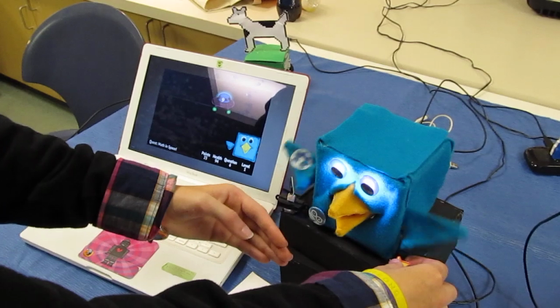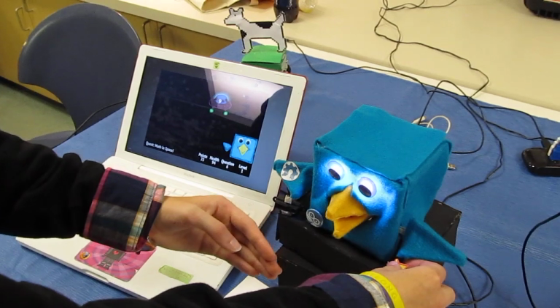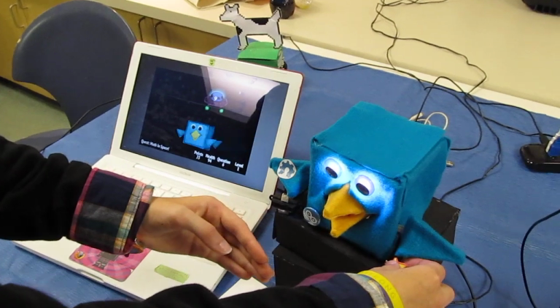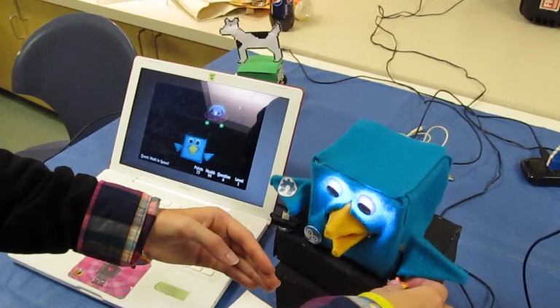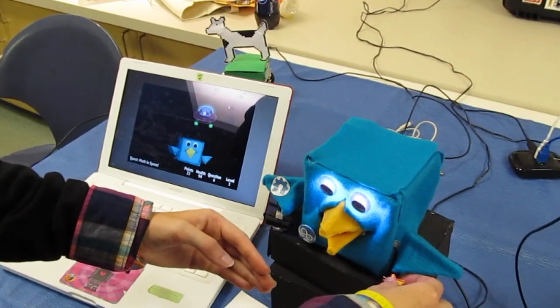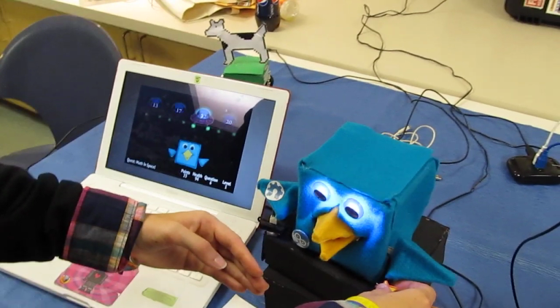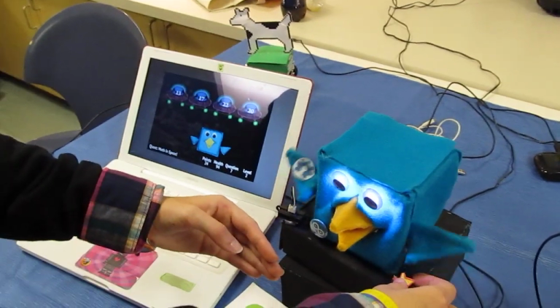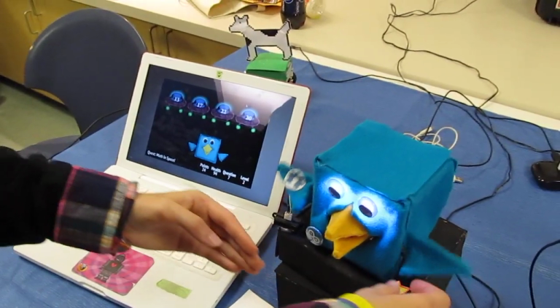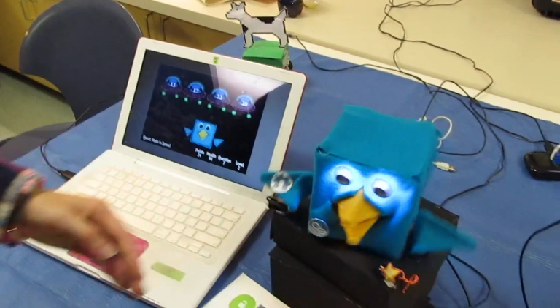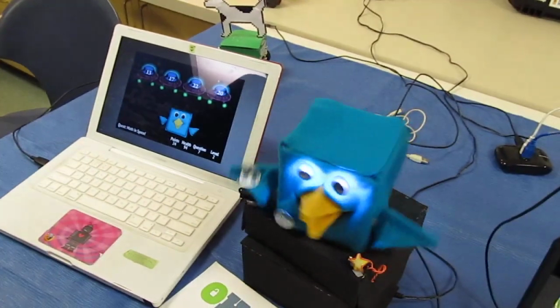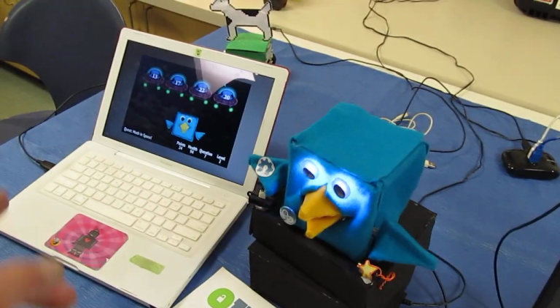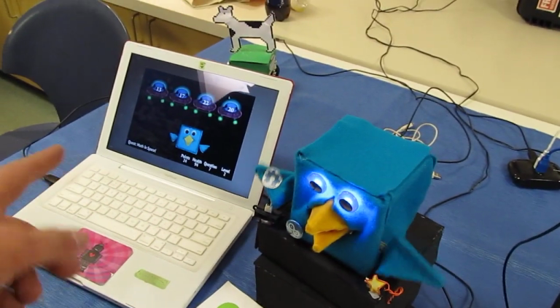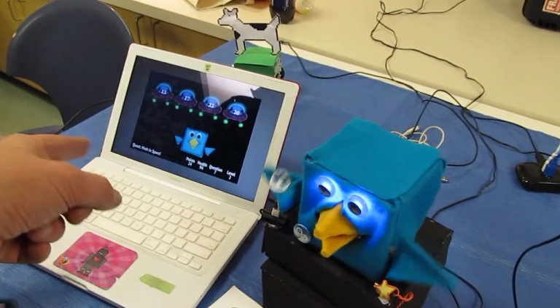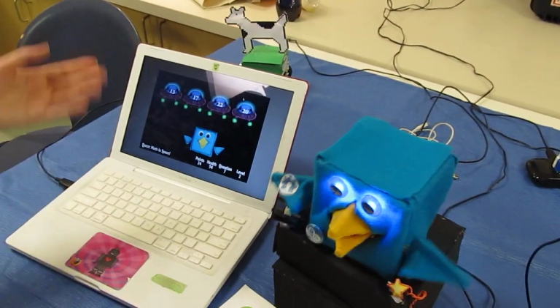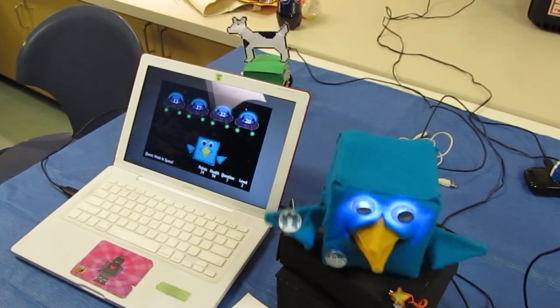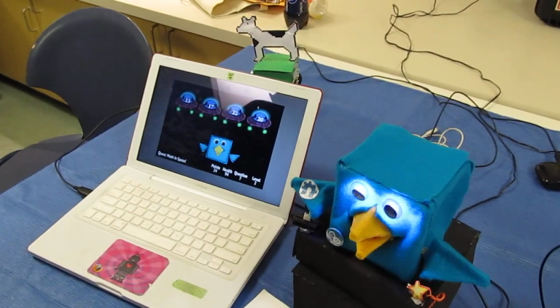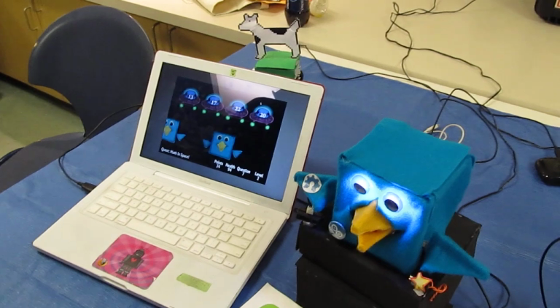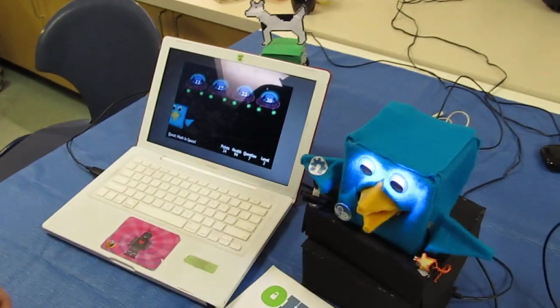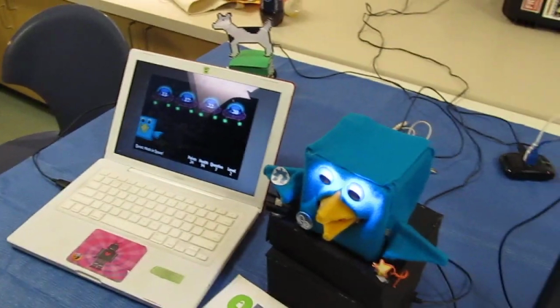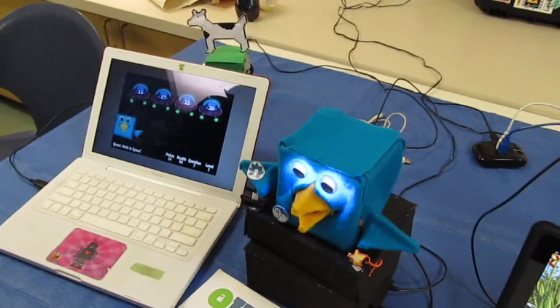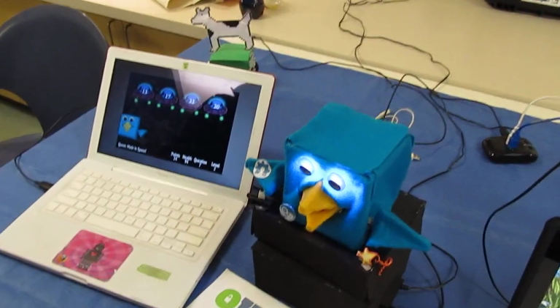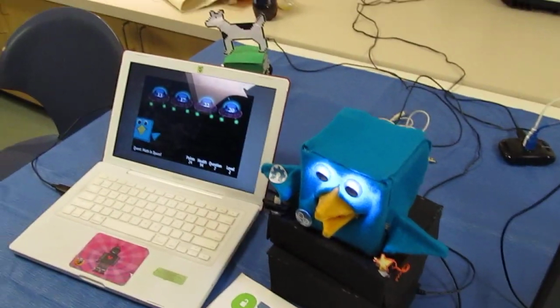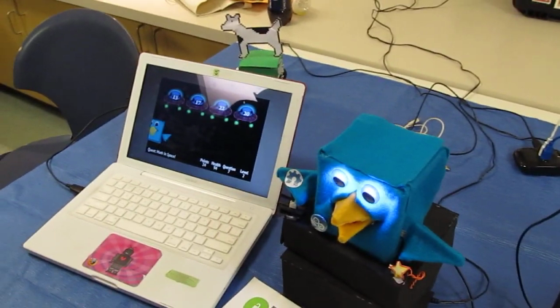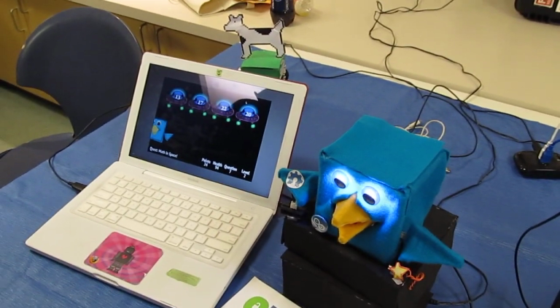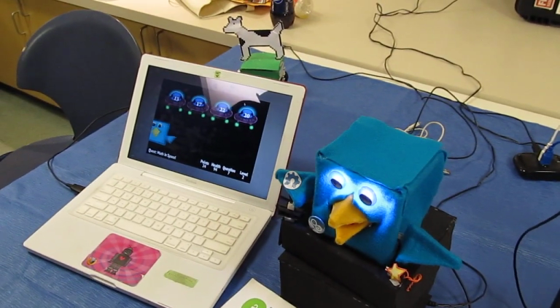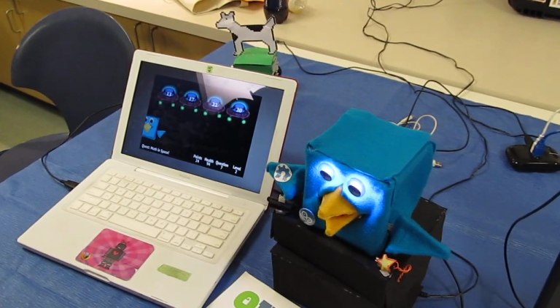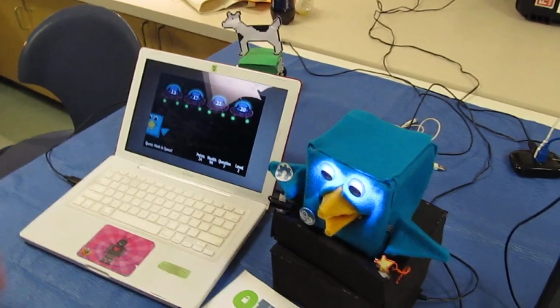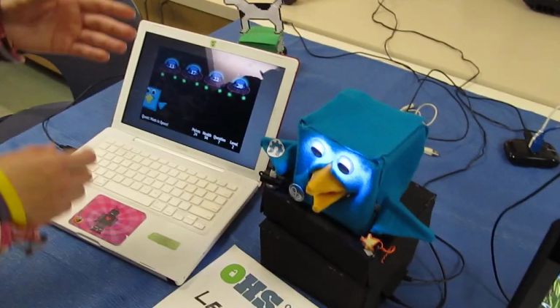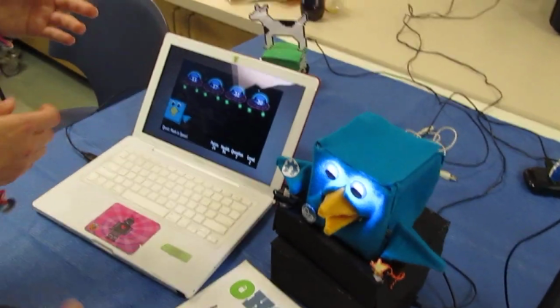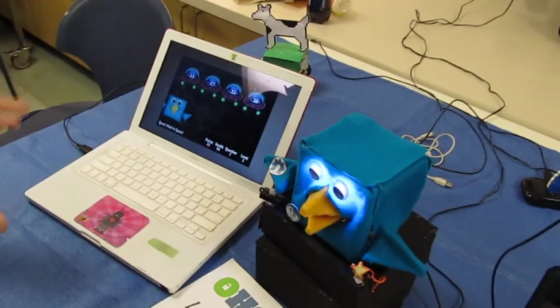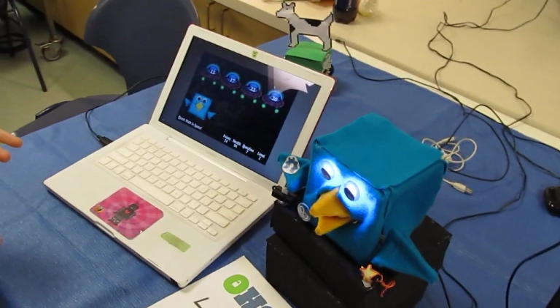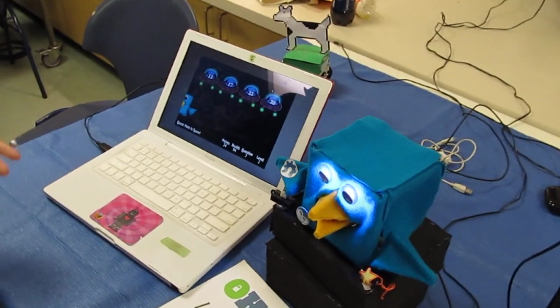So when you have your hand in the position, it moves the sprite on the screen, and then you push the button and it fires. And it's even picking up us moving.